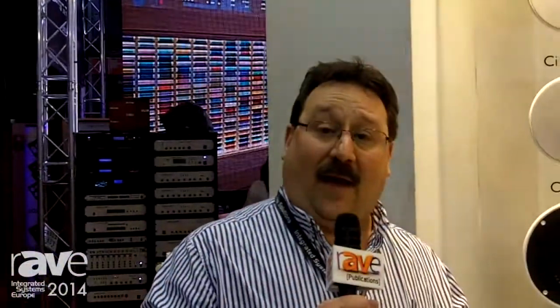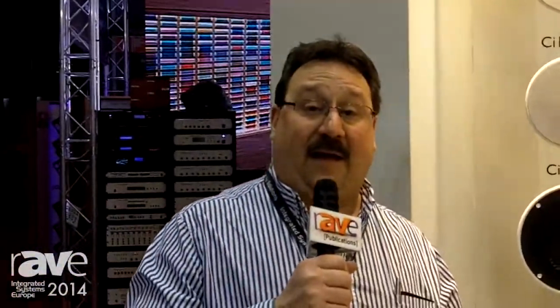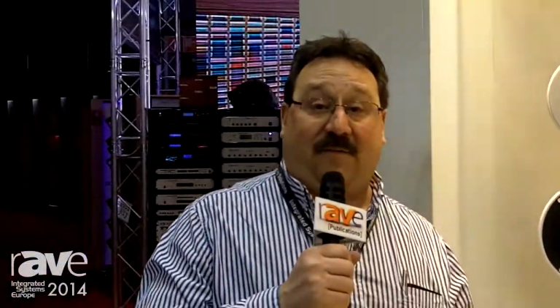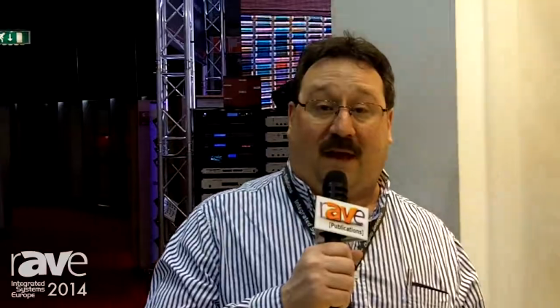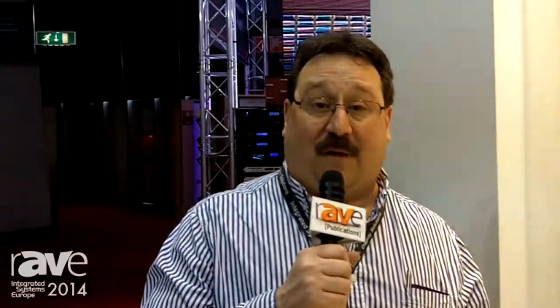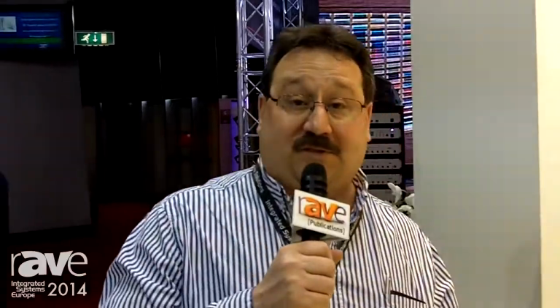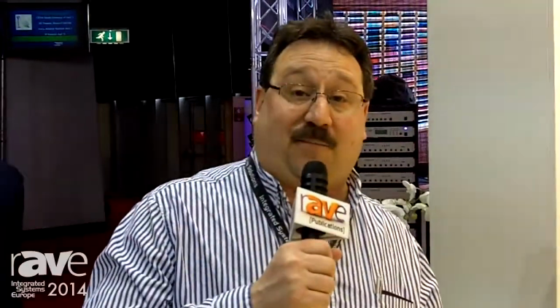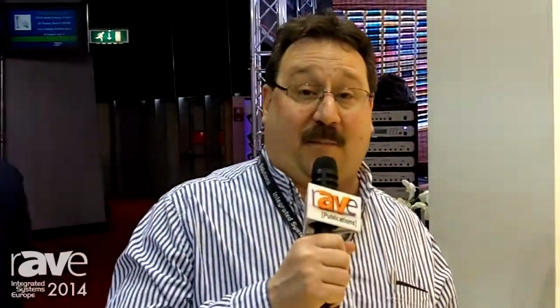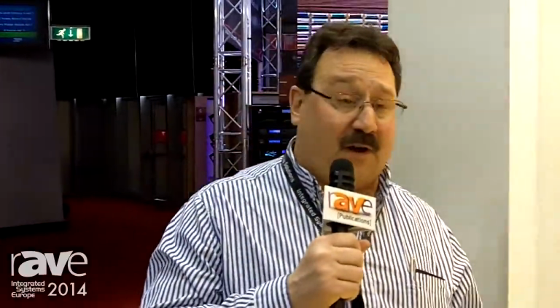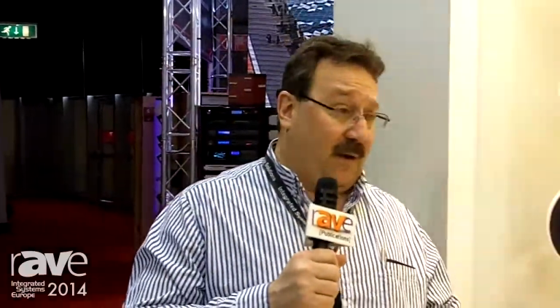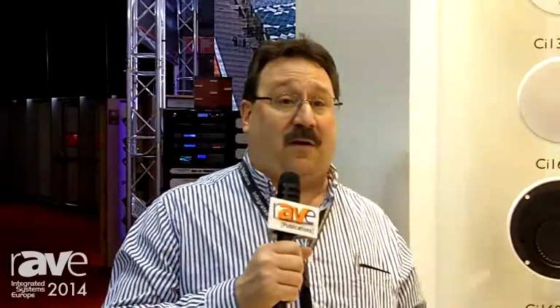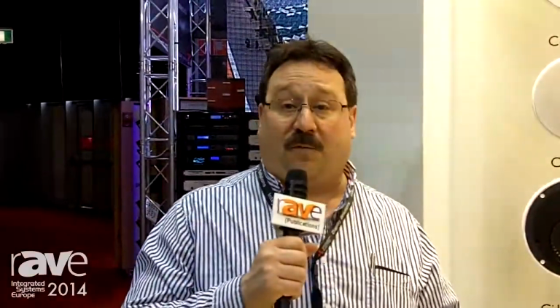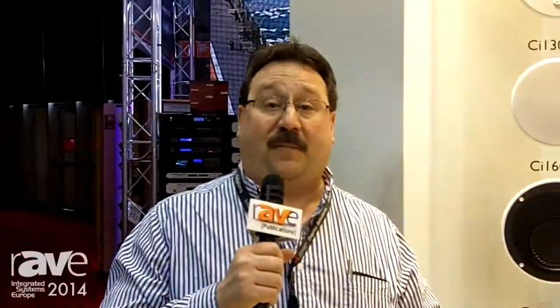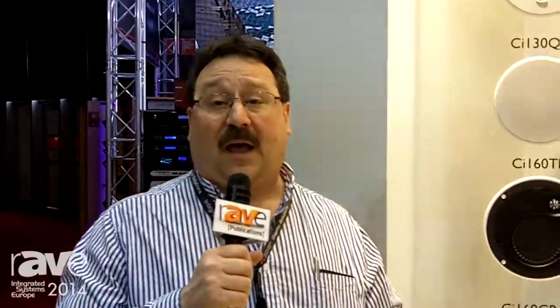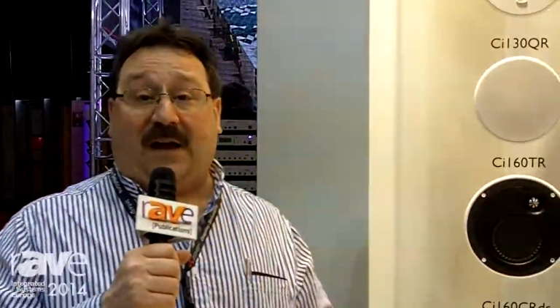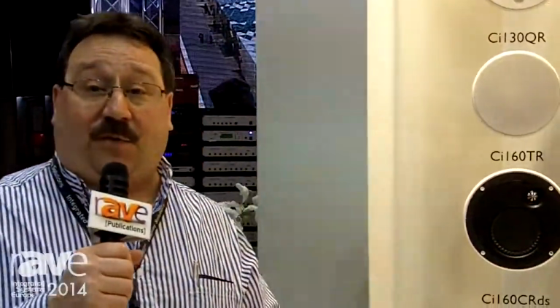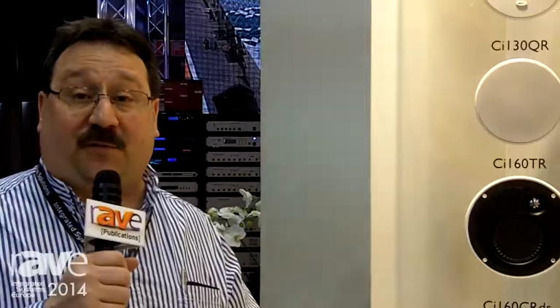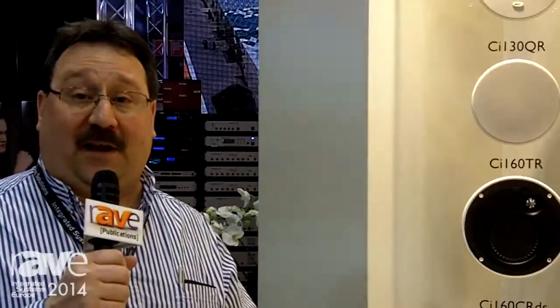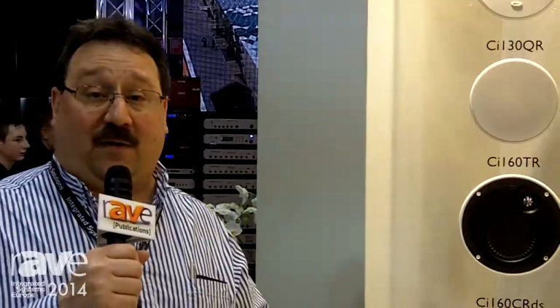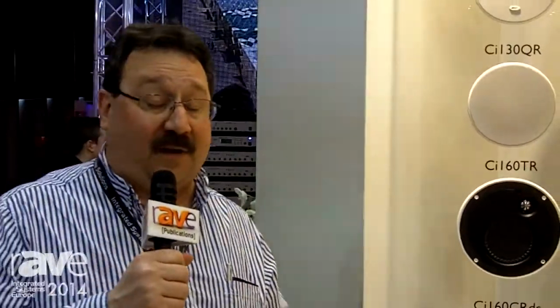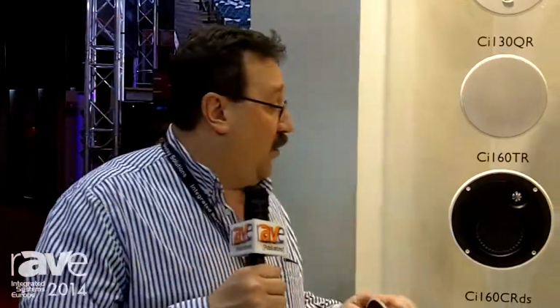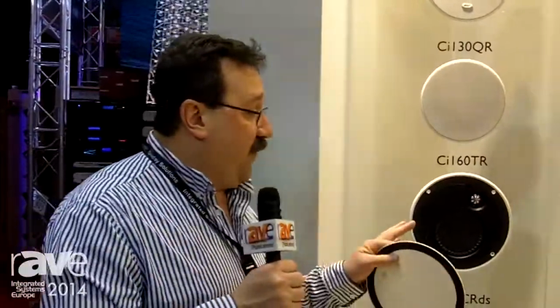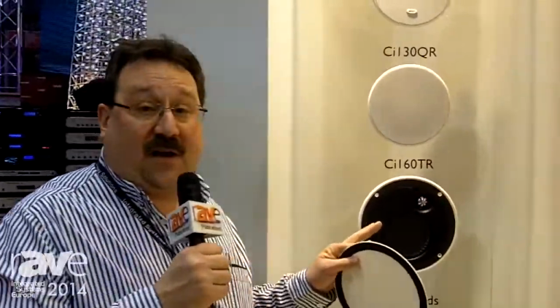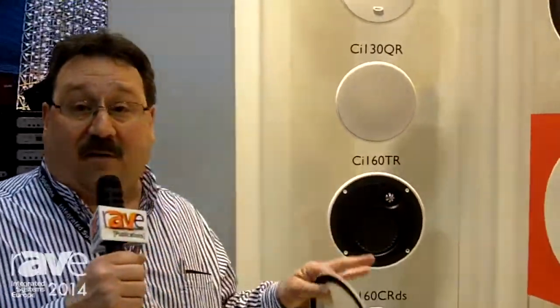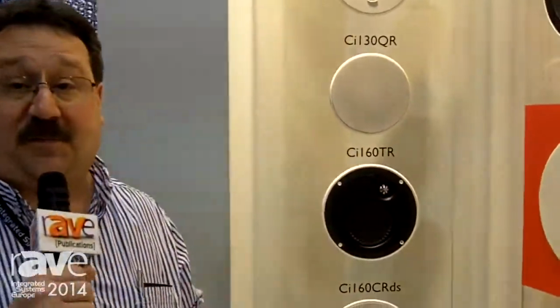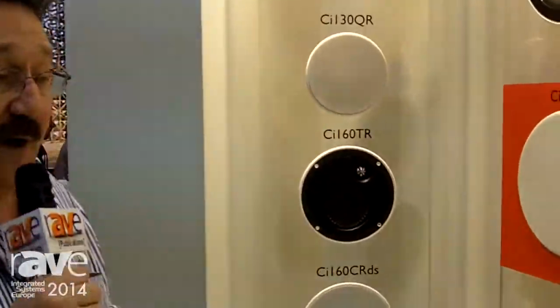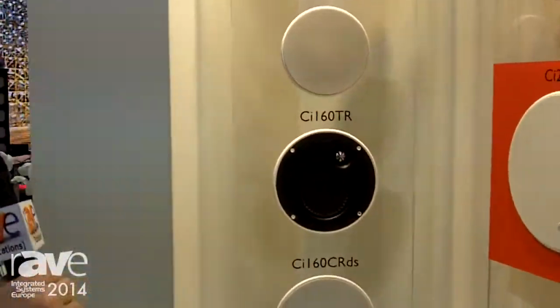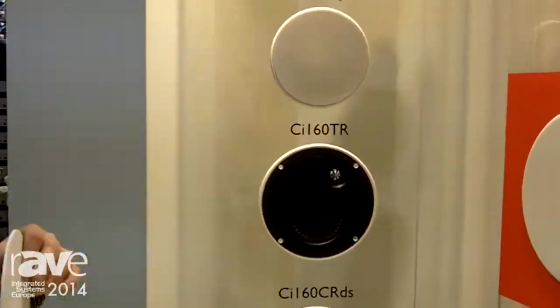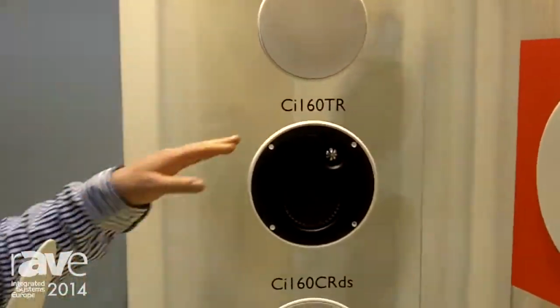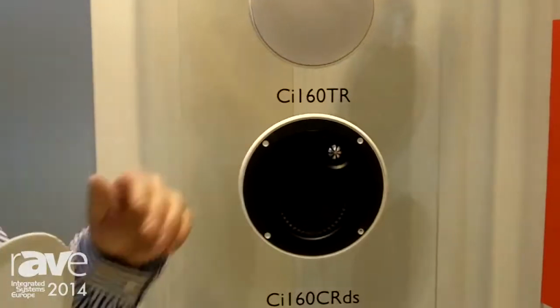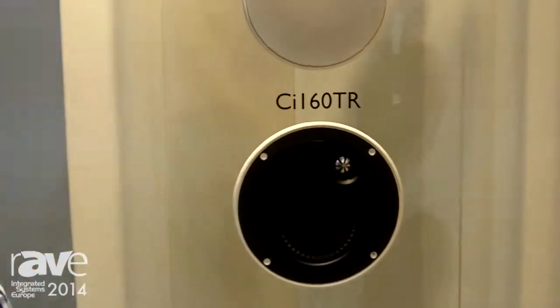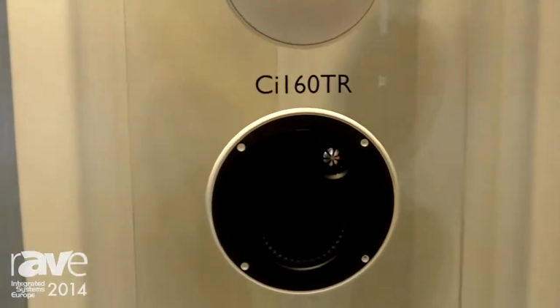Hi, it's David with KEF. I'm the Global CI Product Manager, and we're here at a beautiful and busy ISE 2014 in Hall 11. We are focused on a very, very special model in our CI lineup, the 160TR.